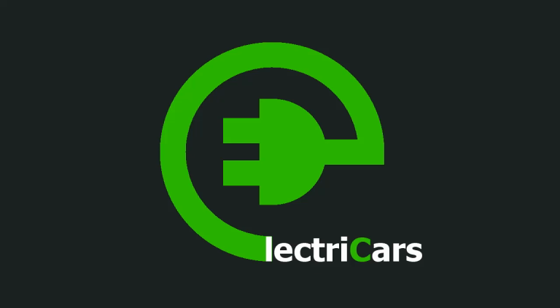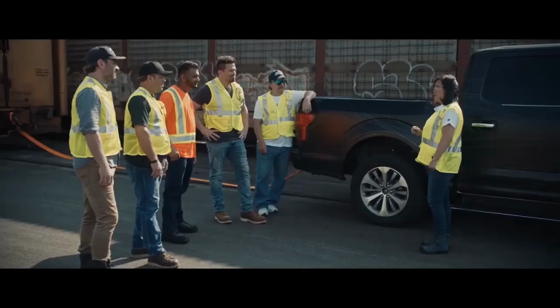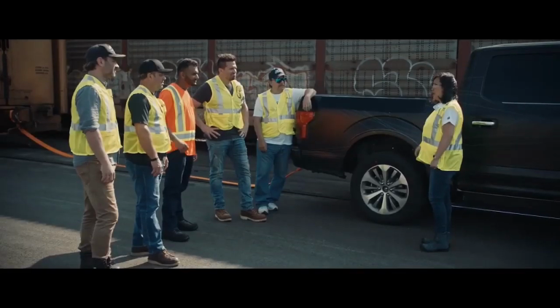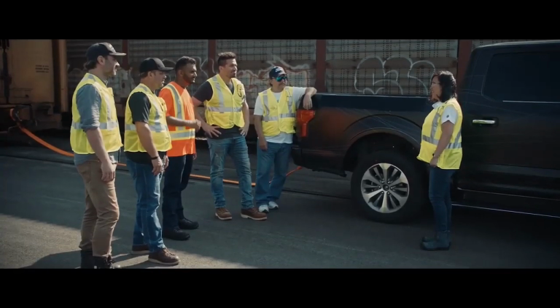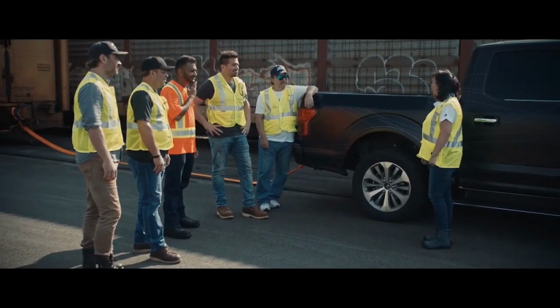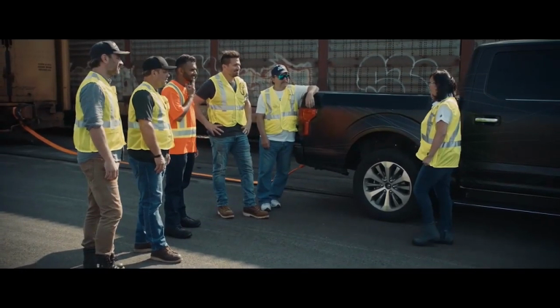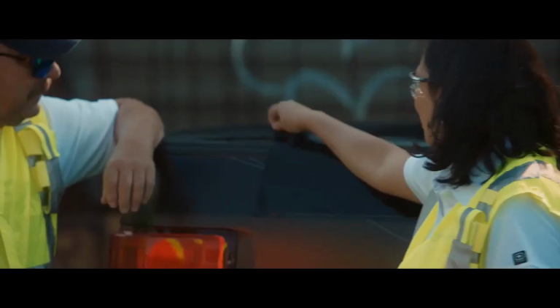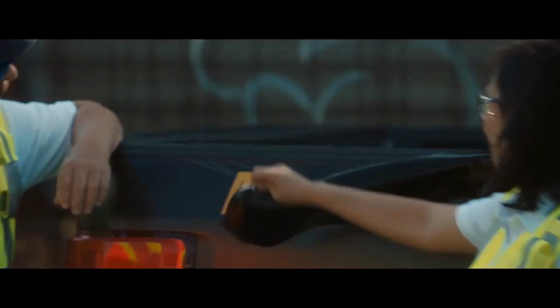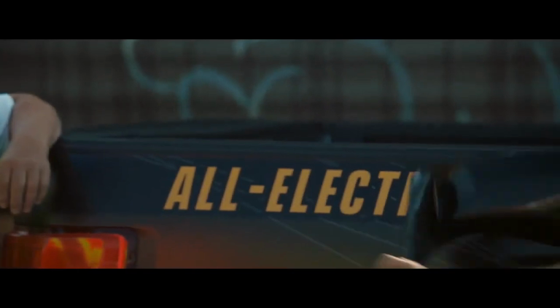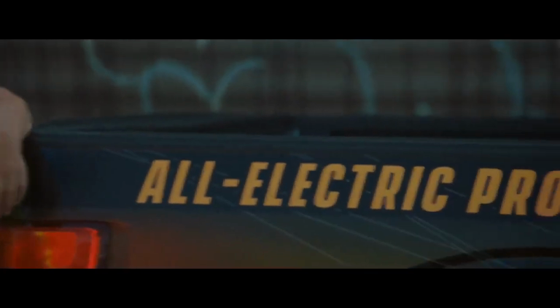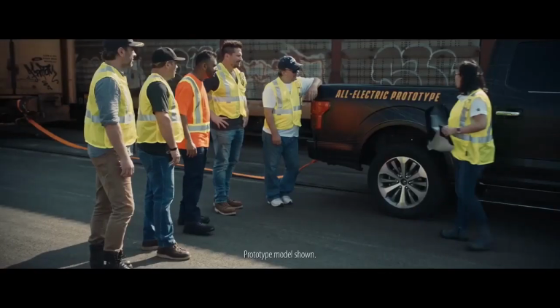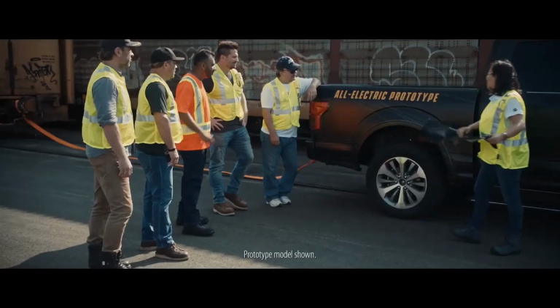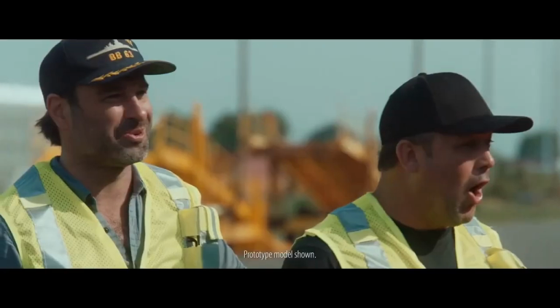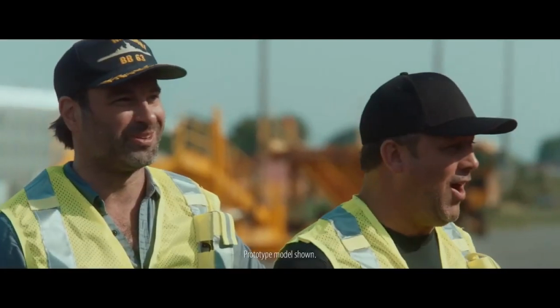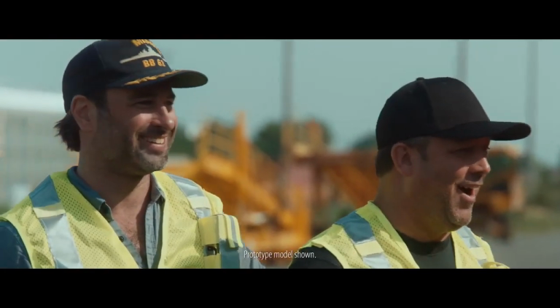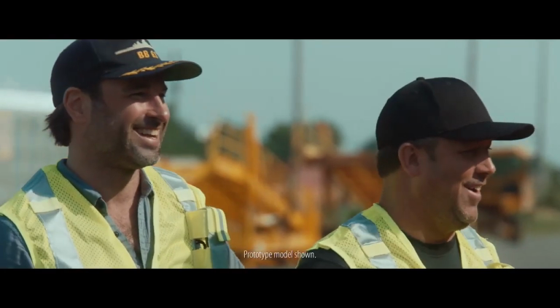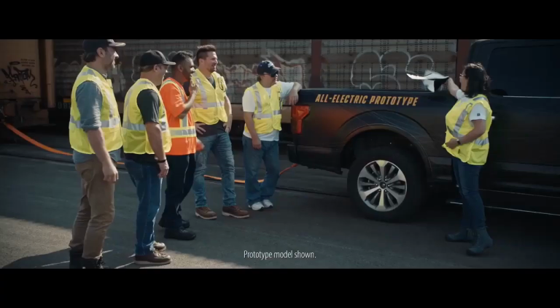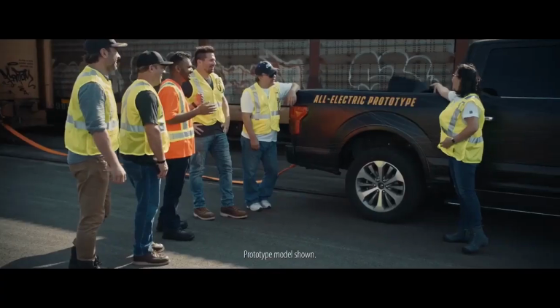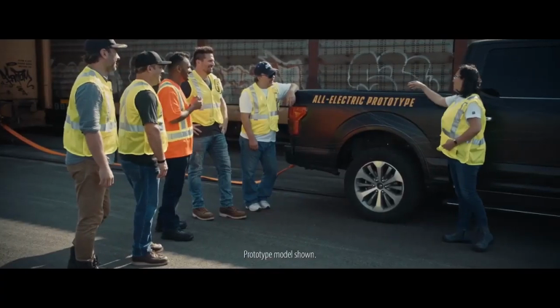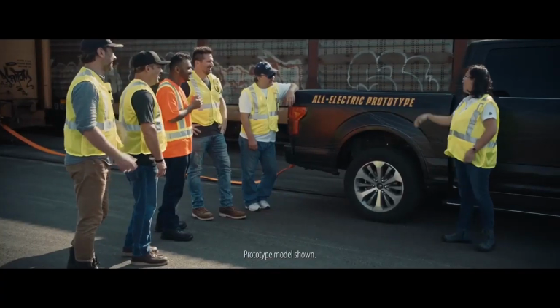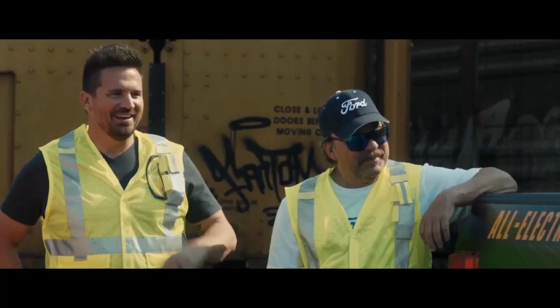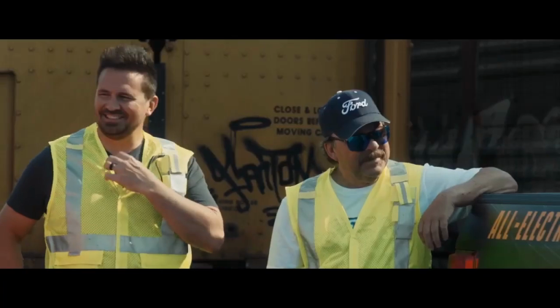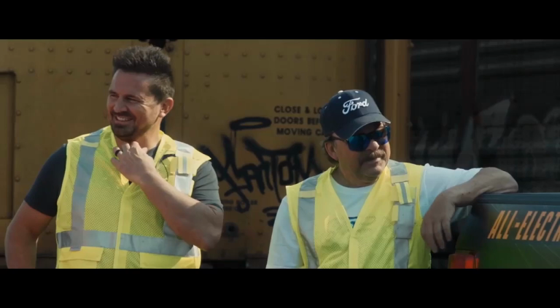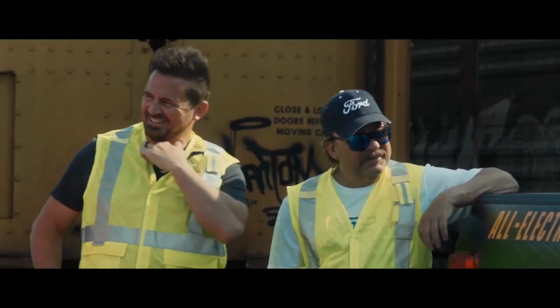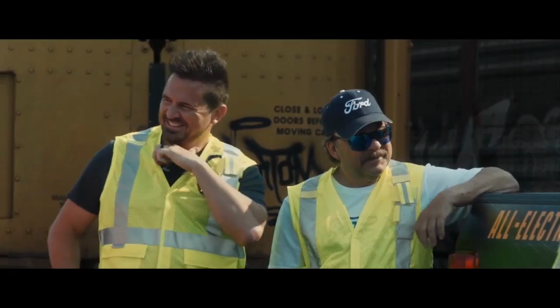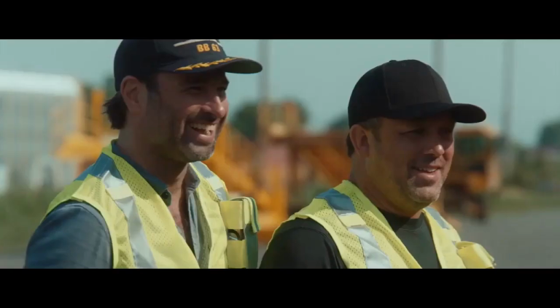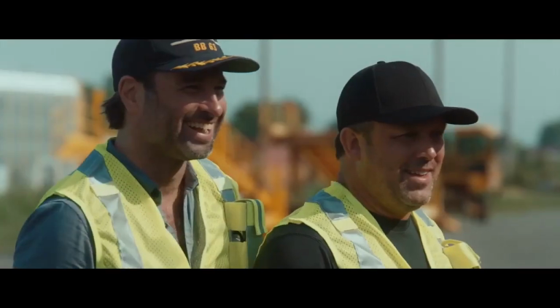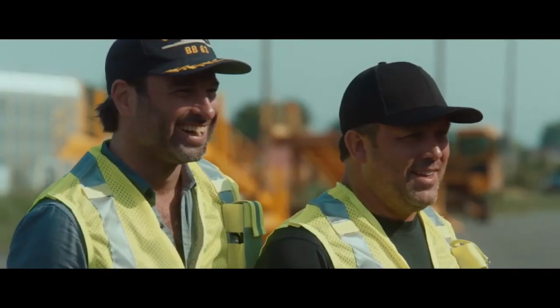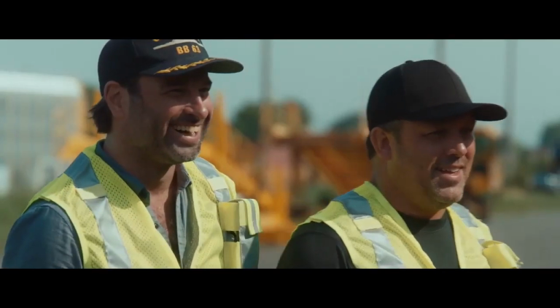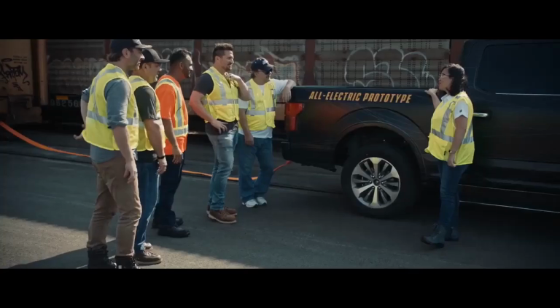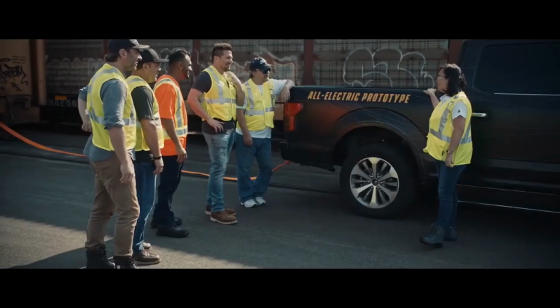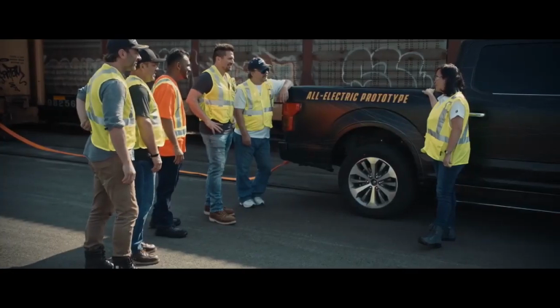I haven't told you yet. You guys ready? No way. So this F-150 prototype is all electric.